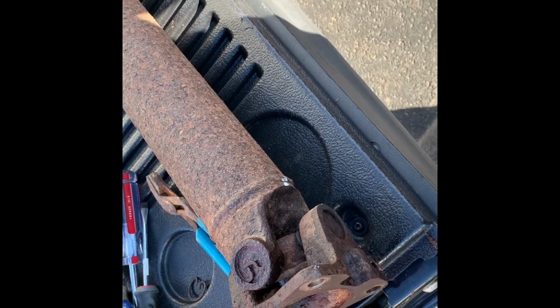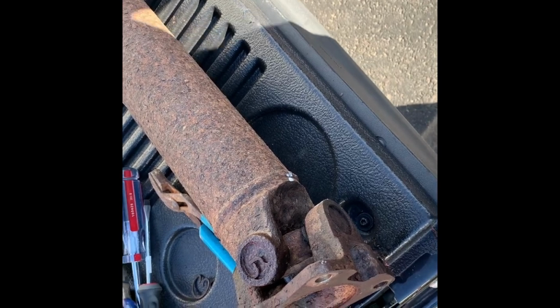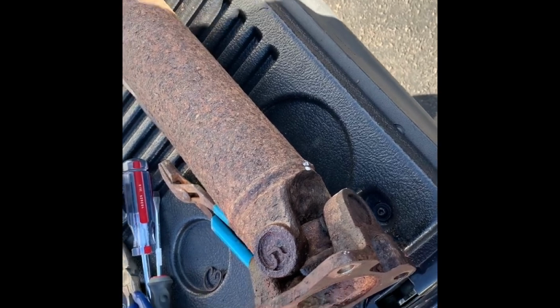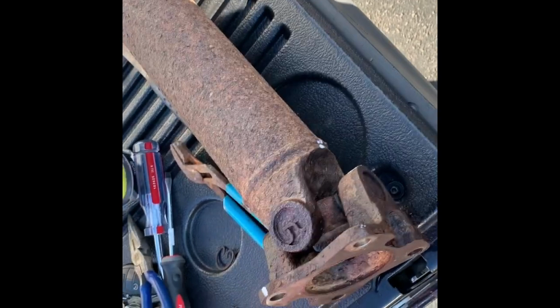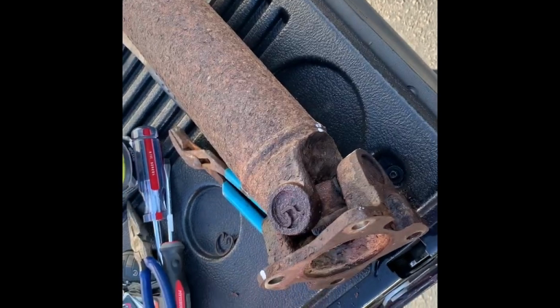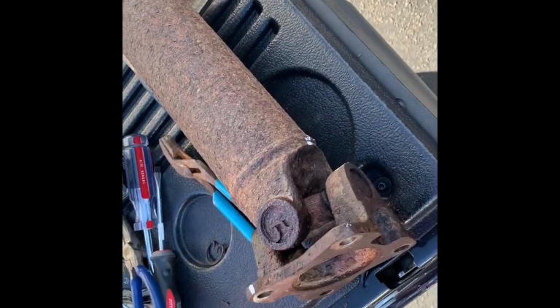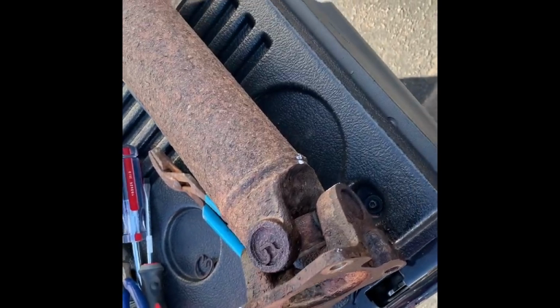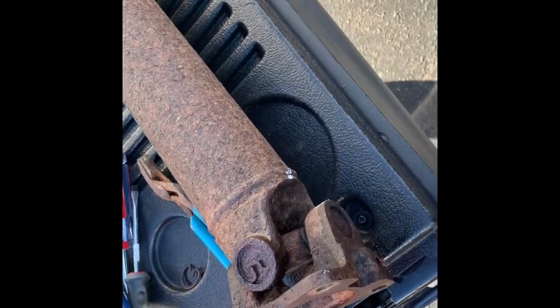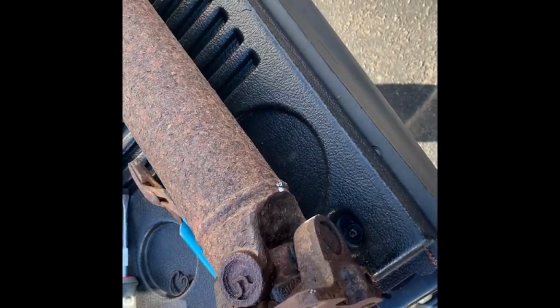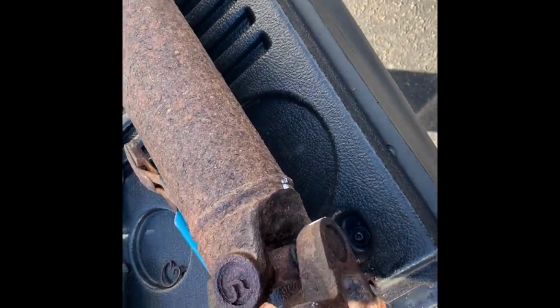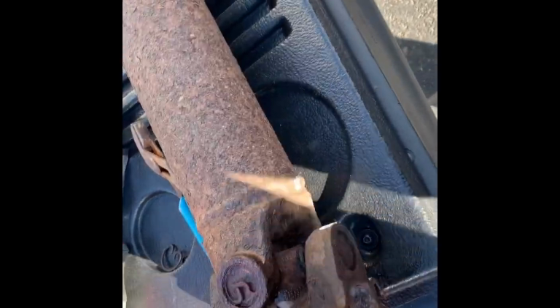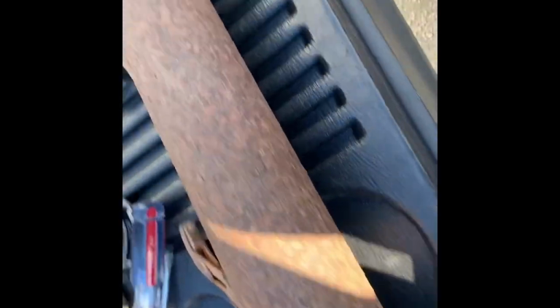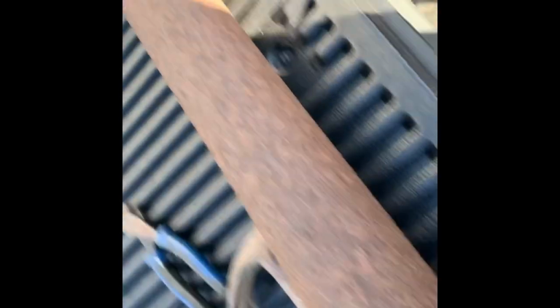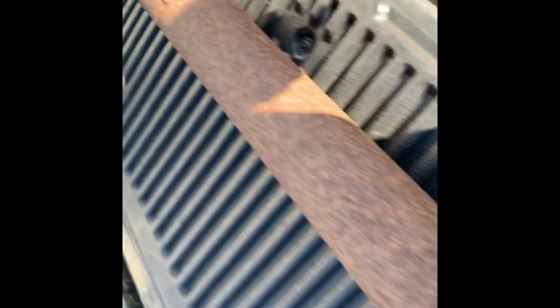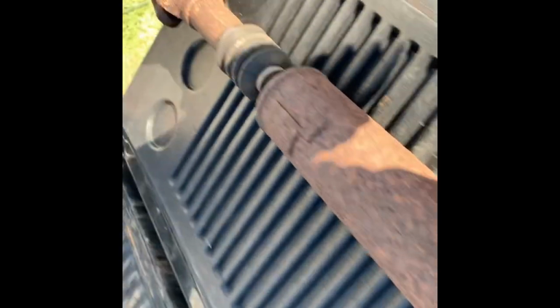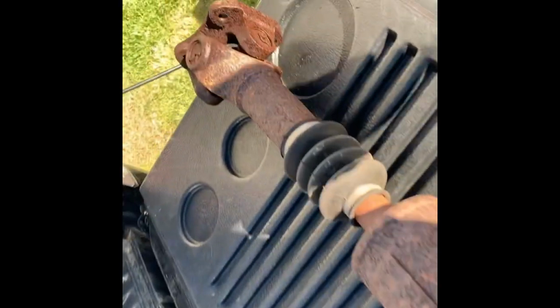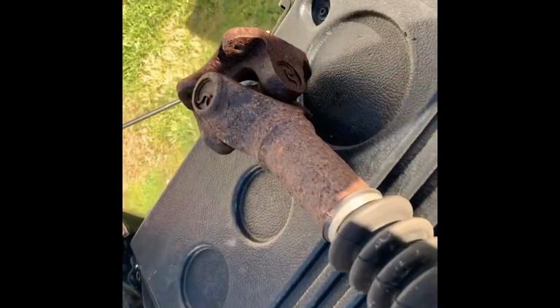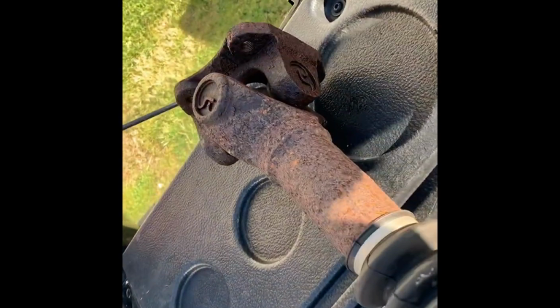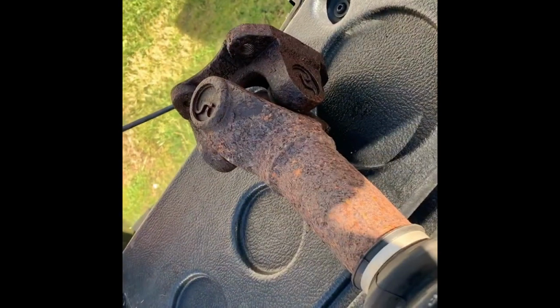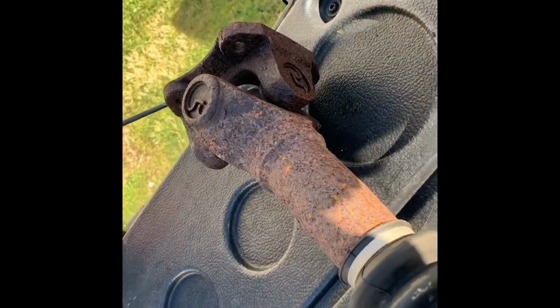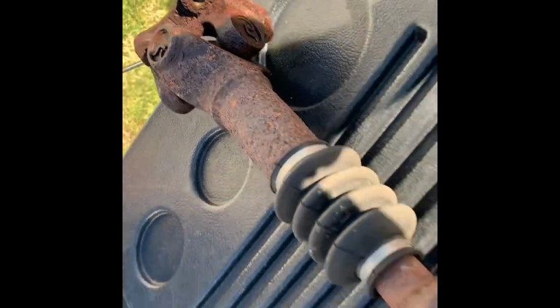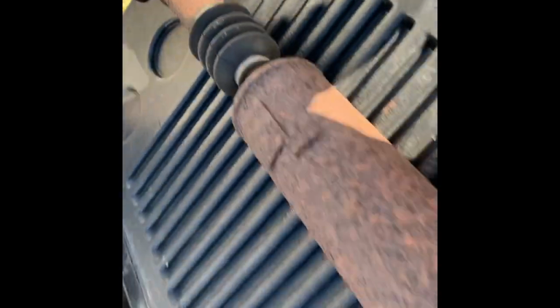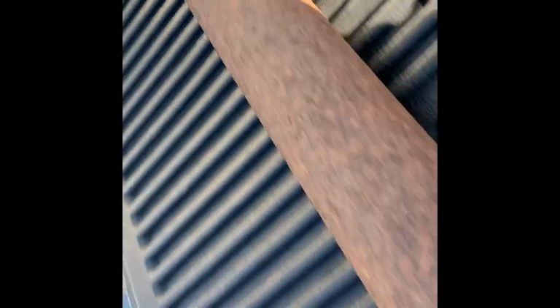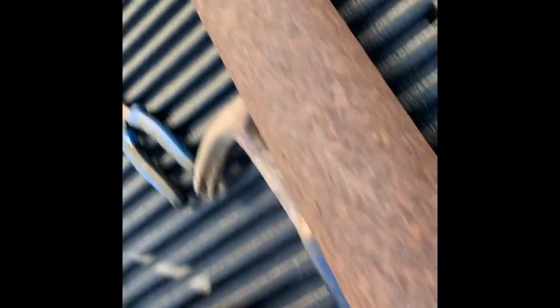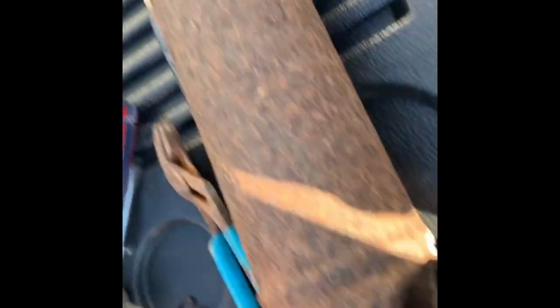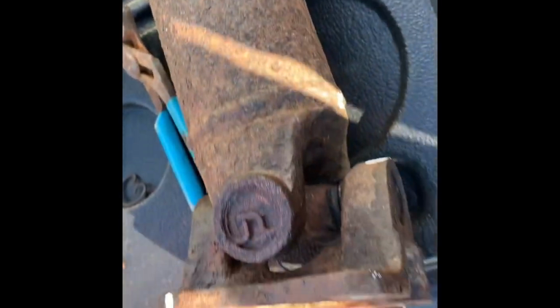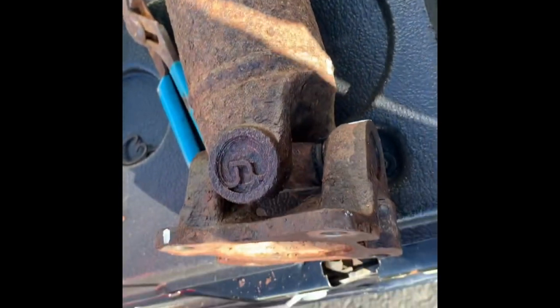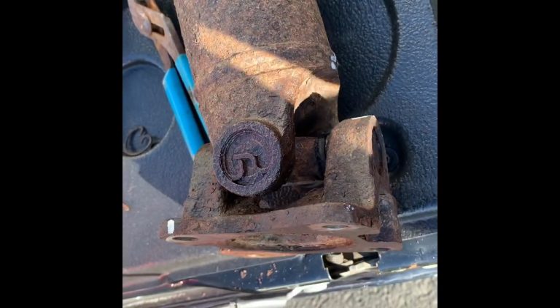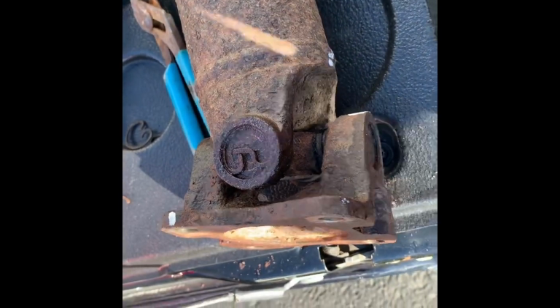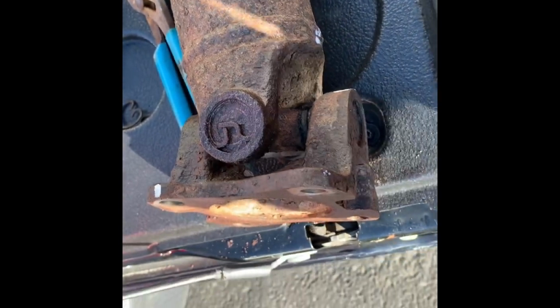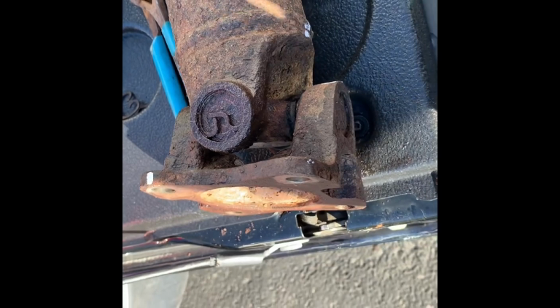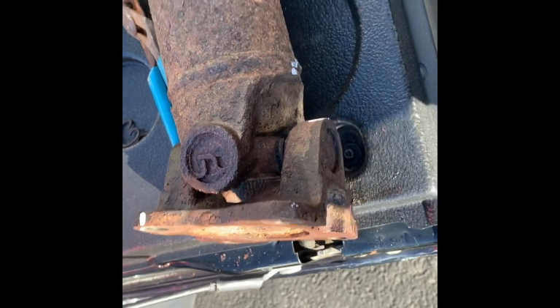How to remove U-joints from the driveshaft. You've got a U-joint there with the transmission, and one here where it goes into the rear diff.